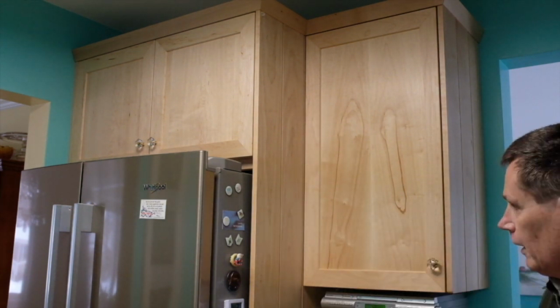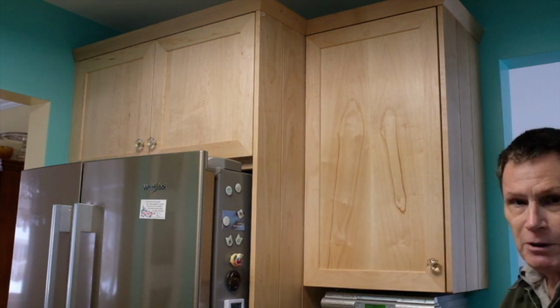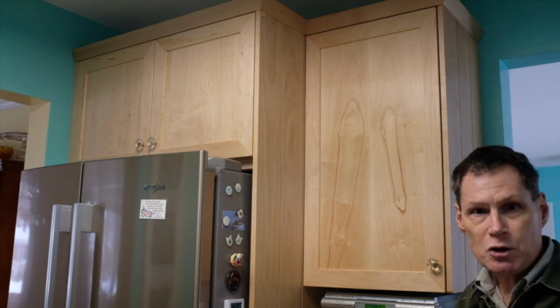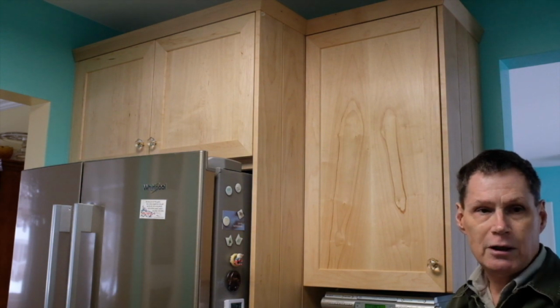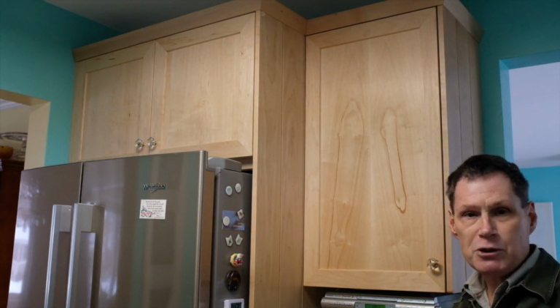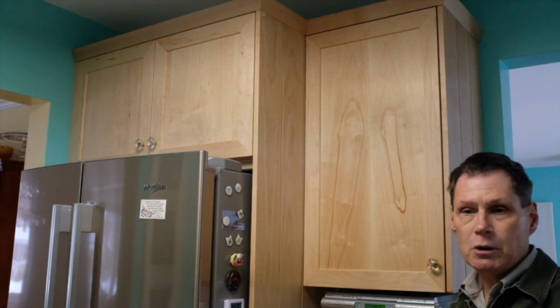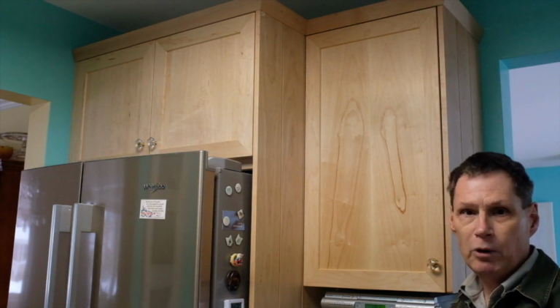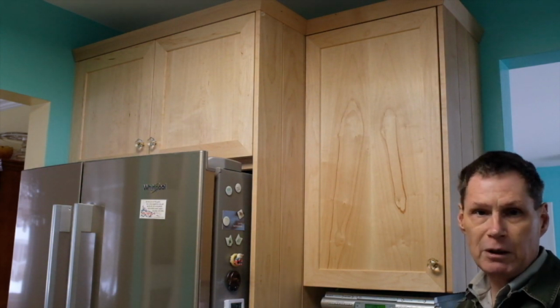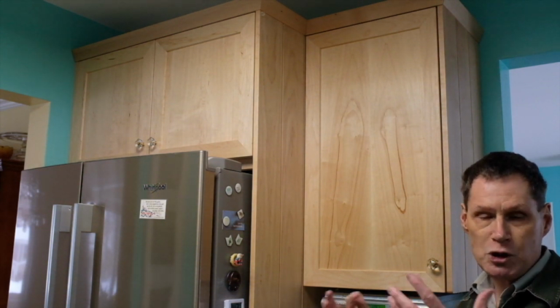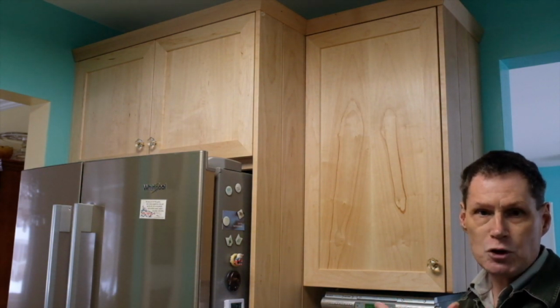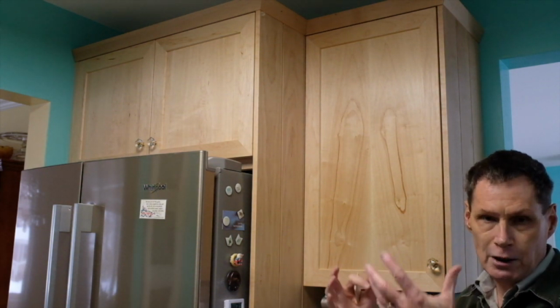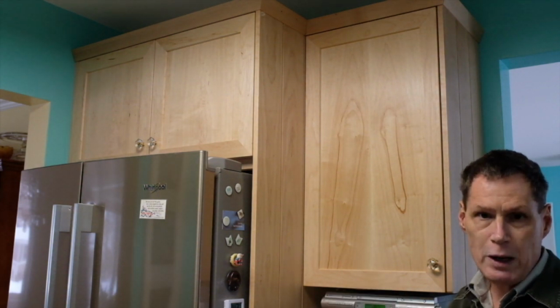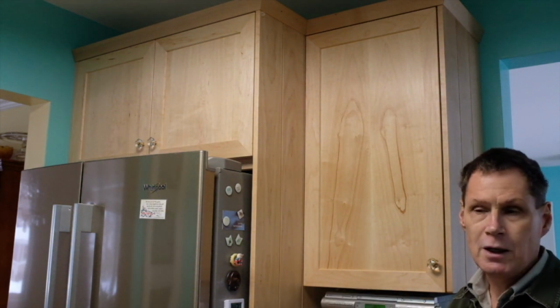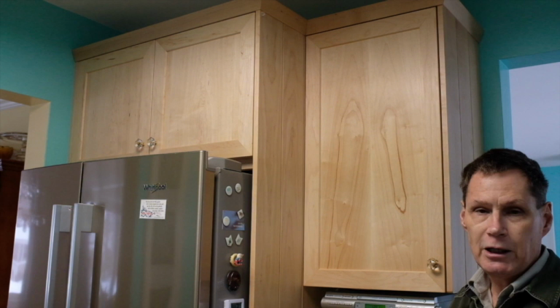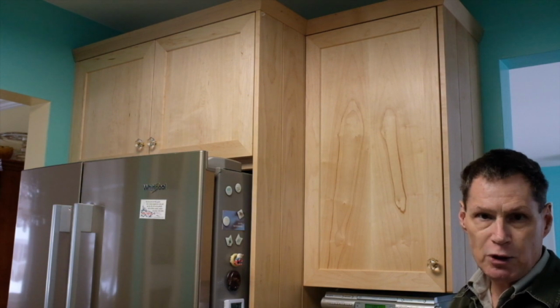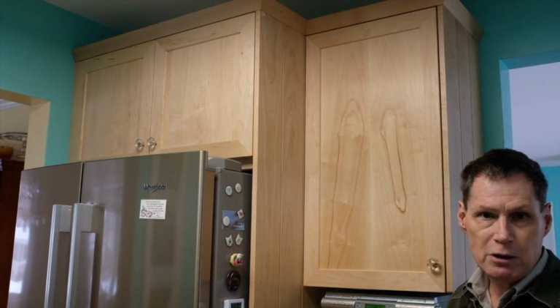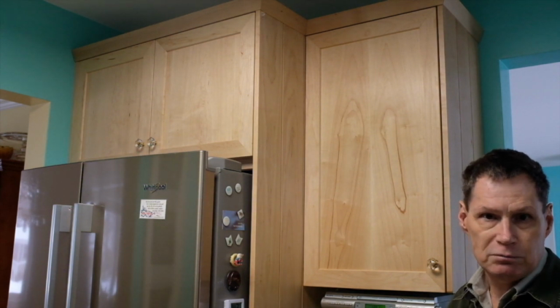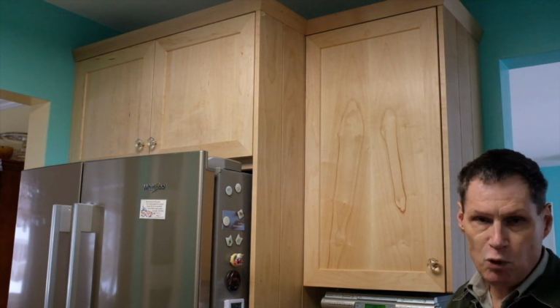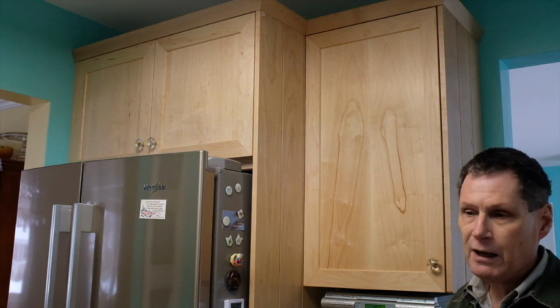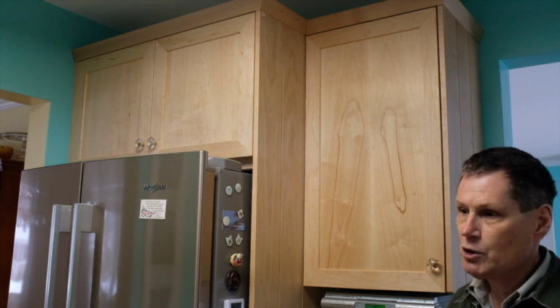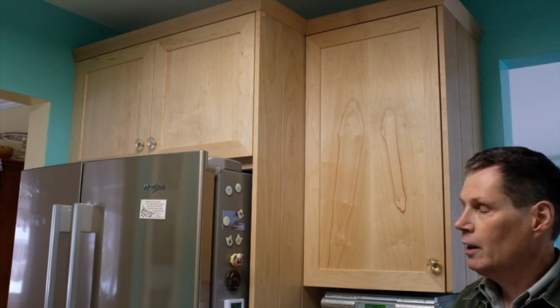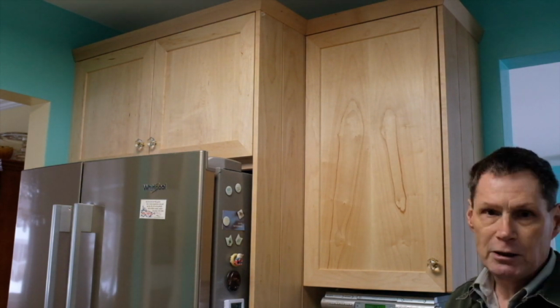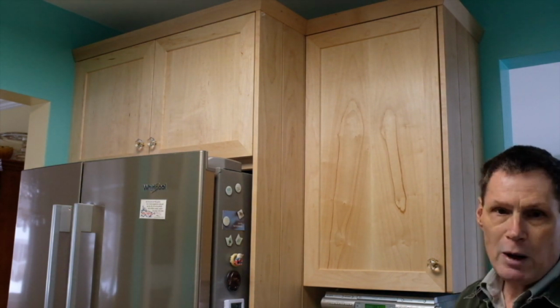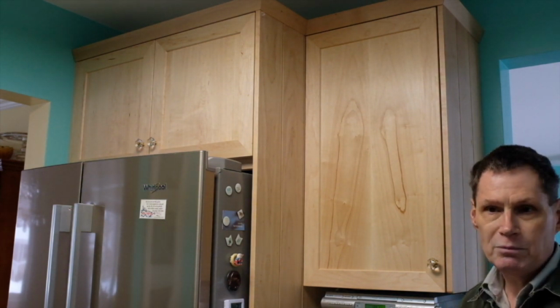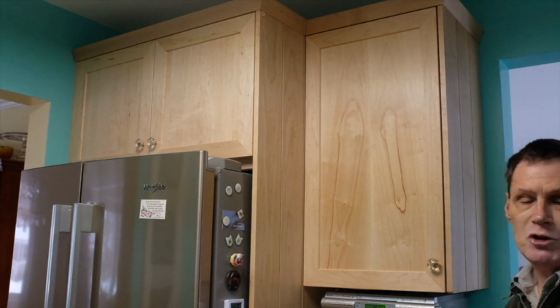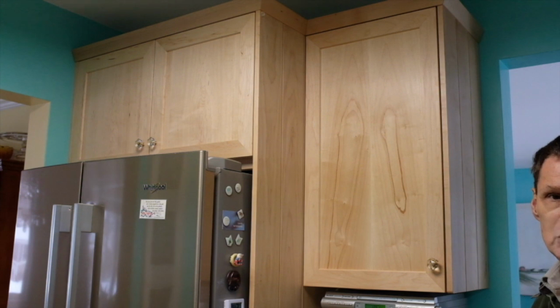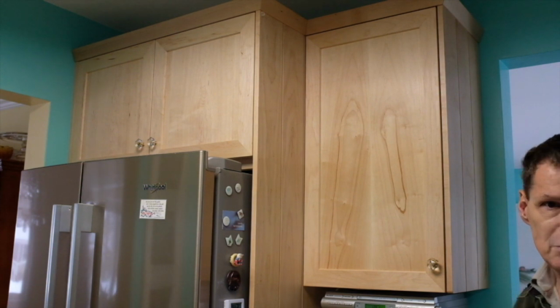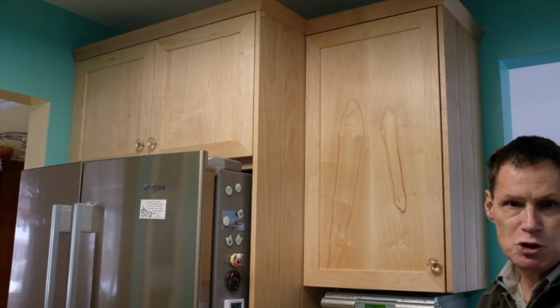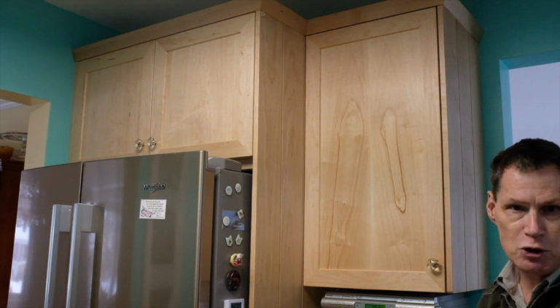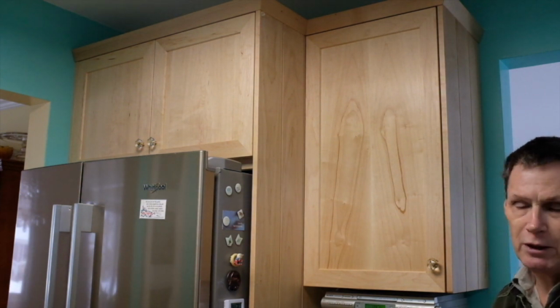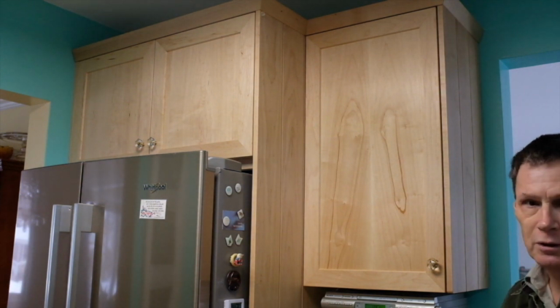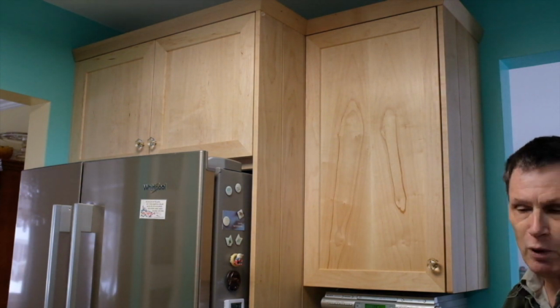Another reason is on a pantry door where you've maybe got shelves and a lot of weight. Then you'd want three or even four or five hinges, and the Blum website provides information on how many hinges based on the weight of the door are required.